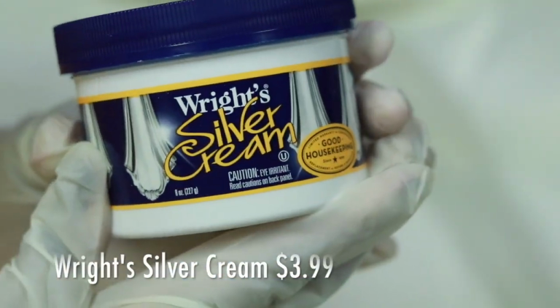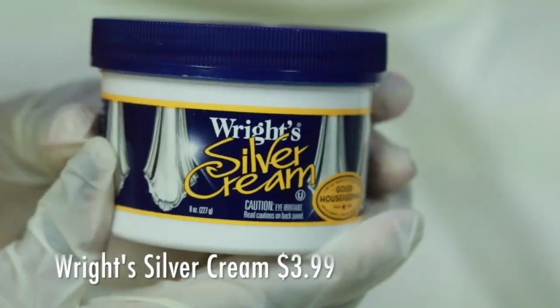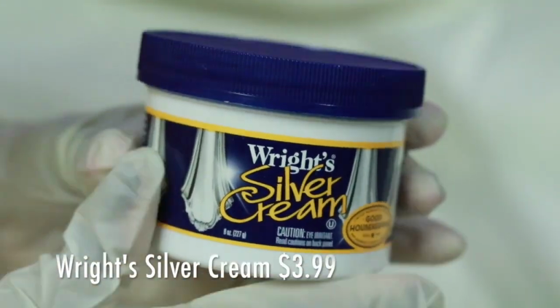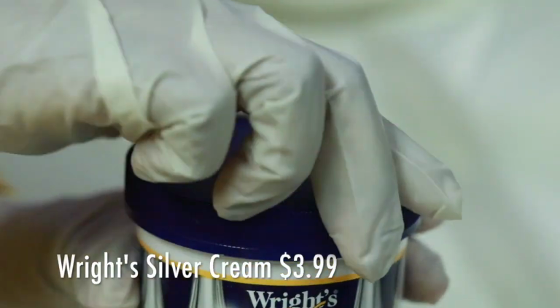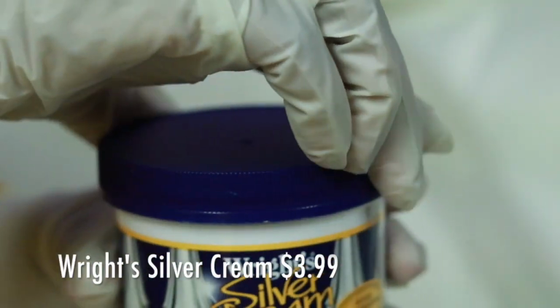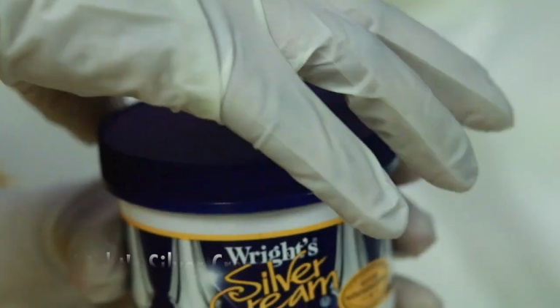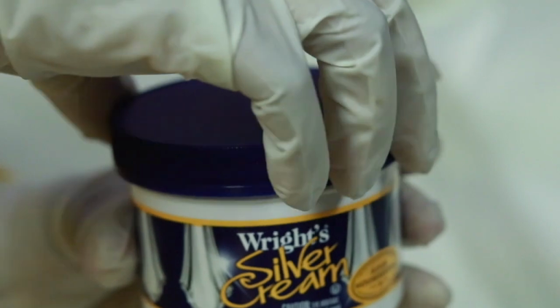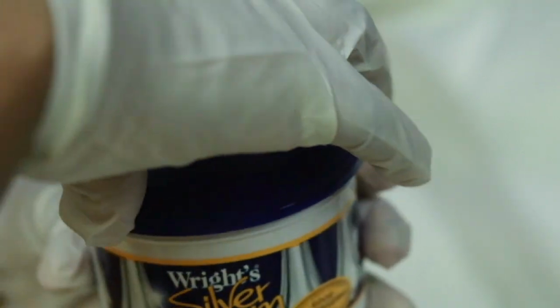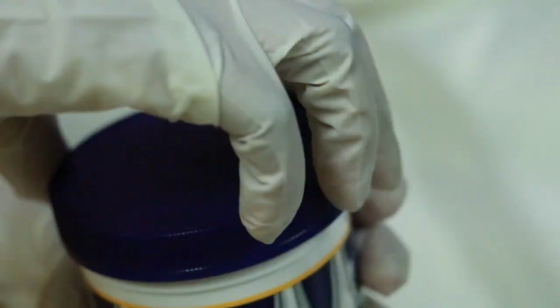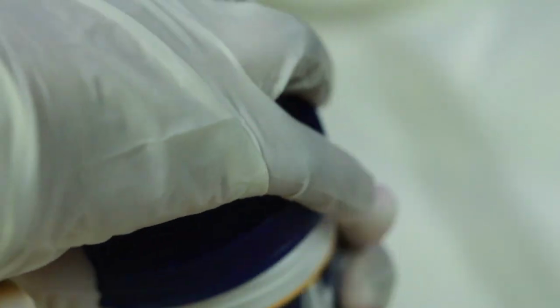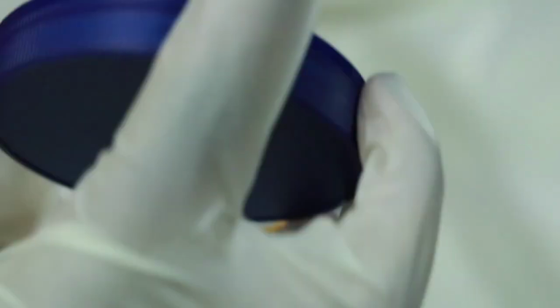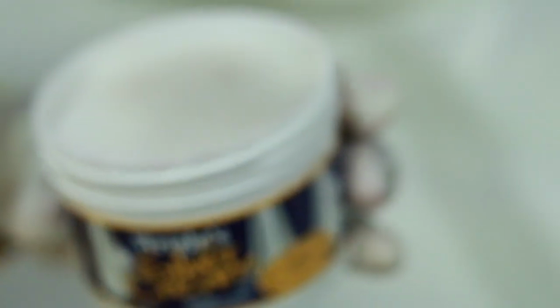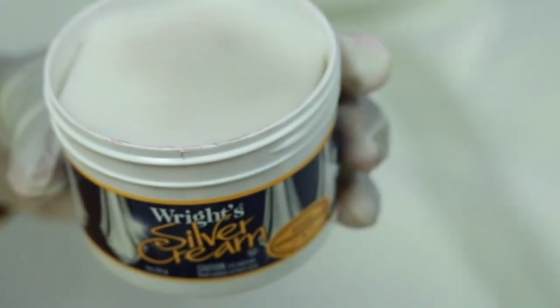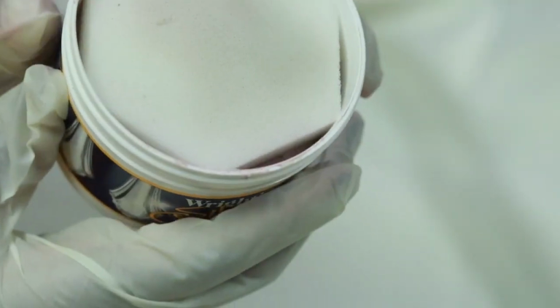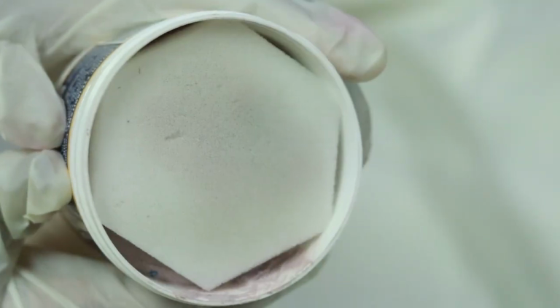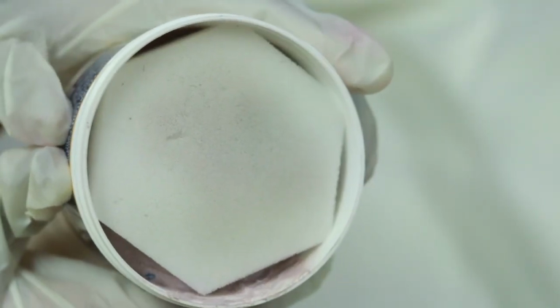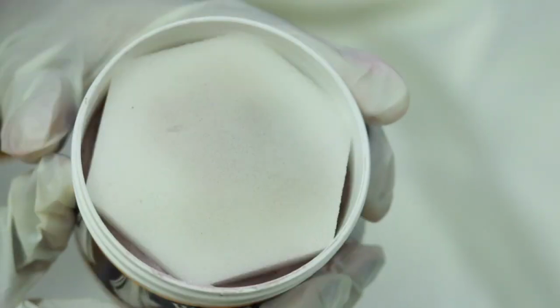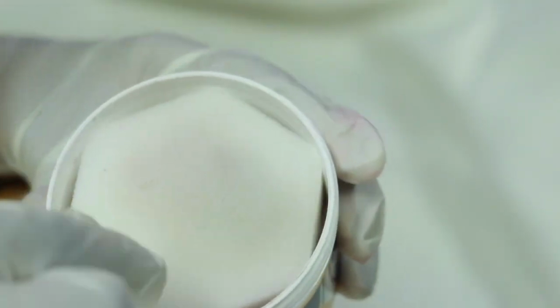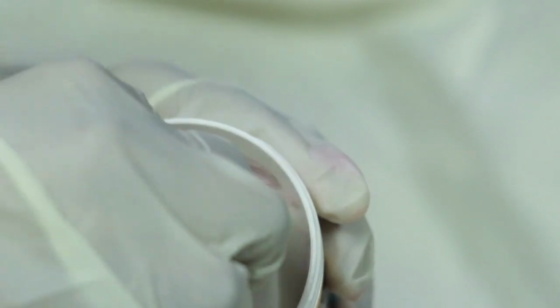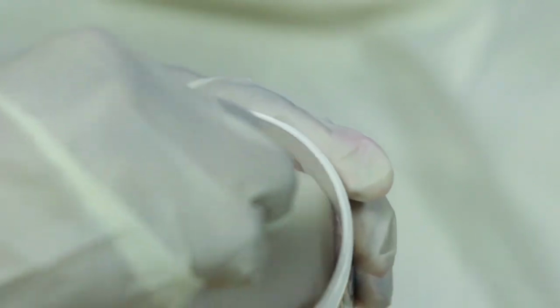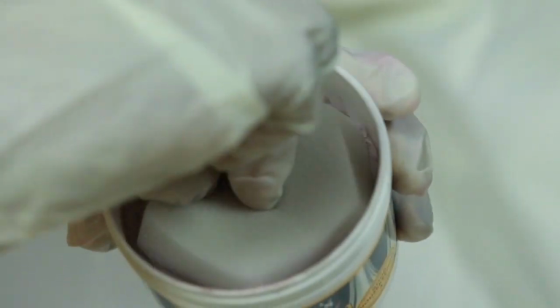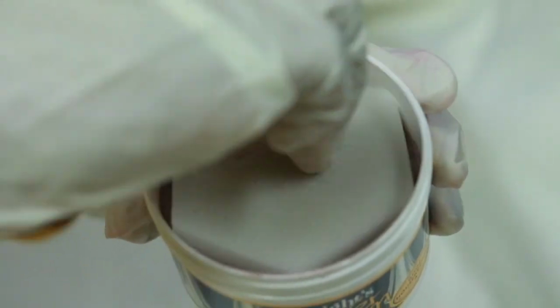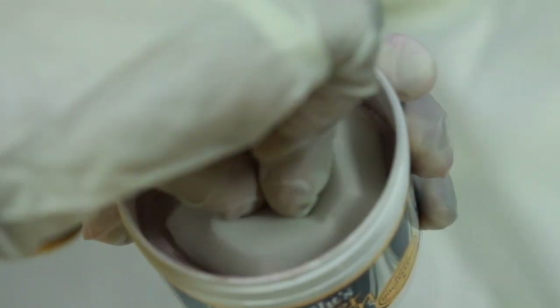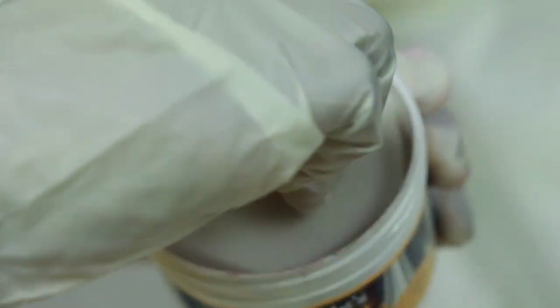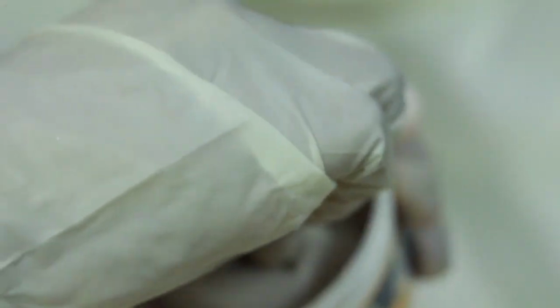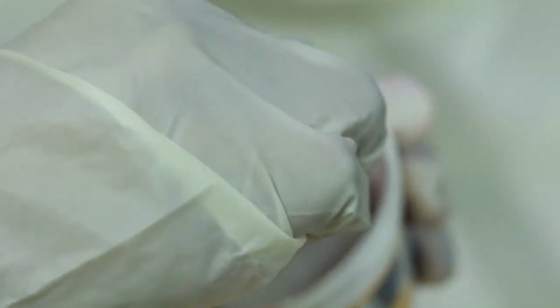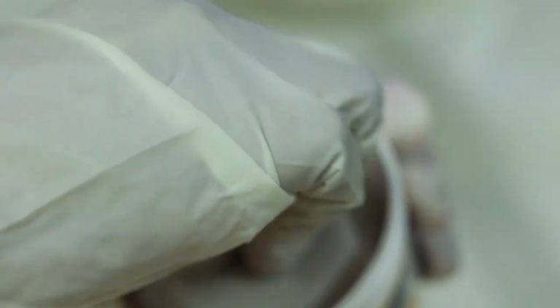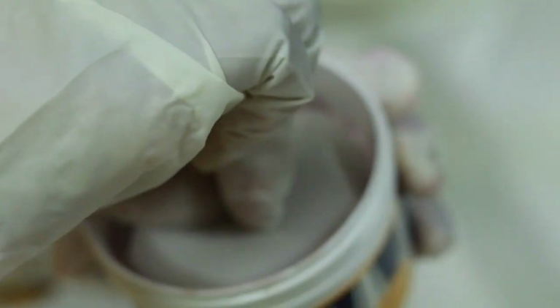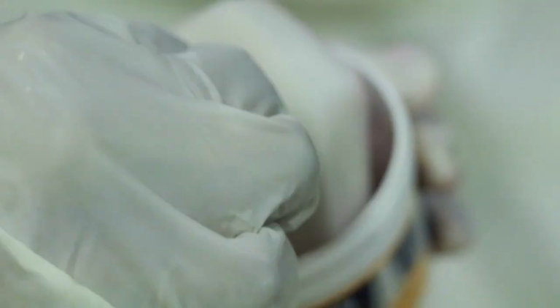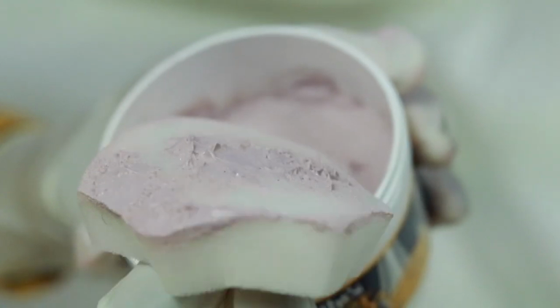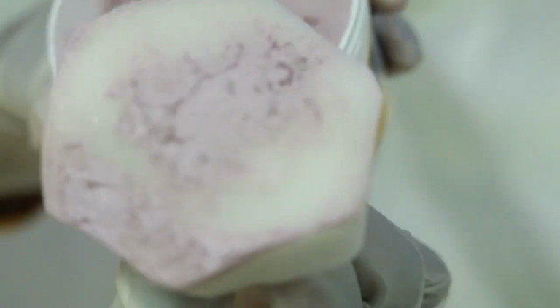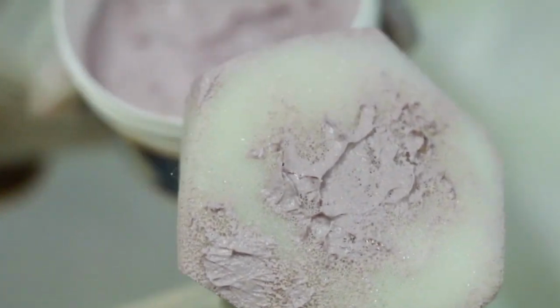So I'm going to show you what this looks like. You're going to open it up — it comes with a little sponge on the inside. I have used this on a couple other pieces already, so this is what a used one looks like.